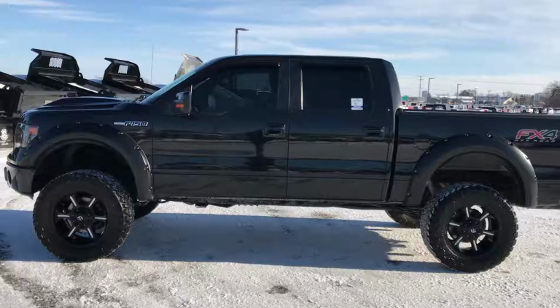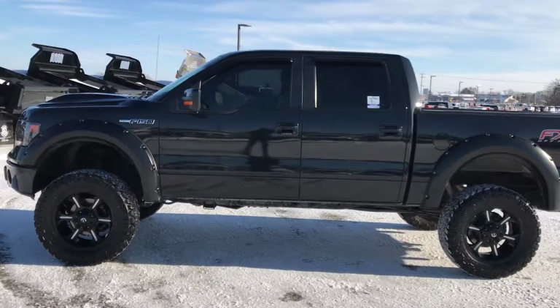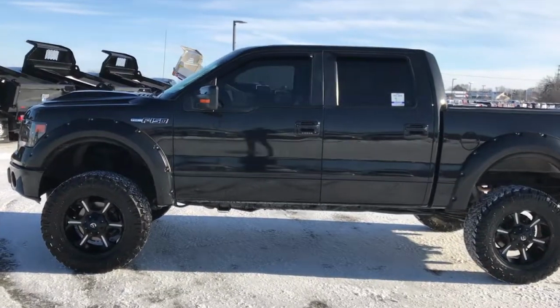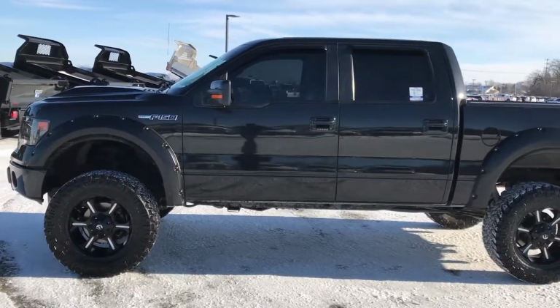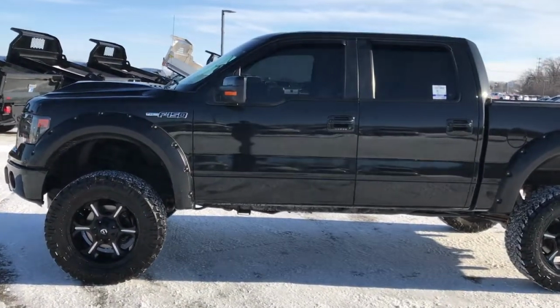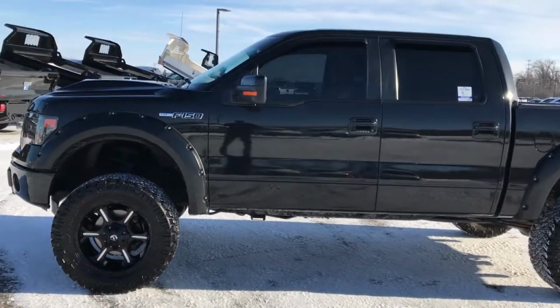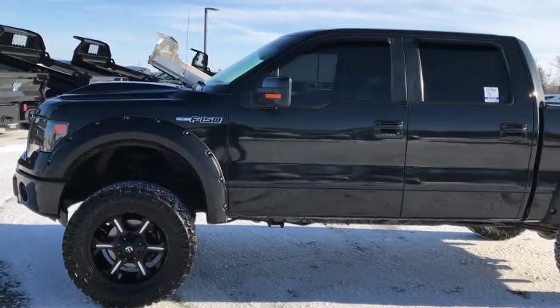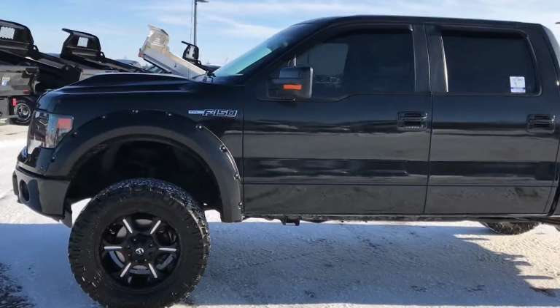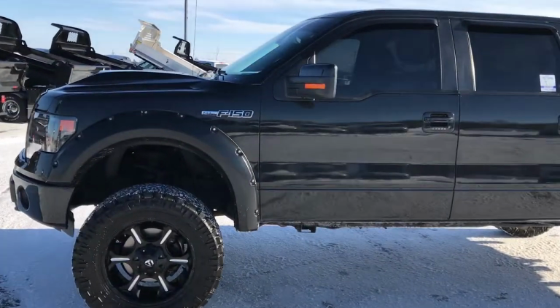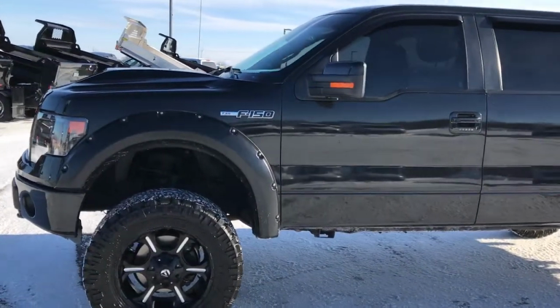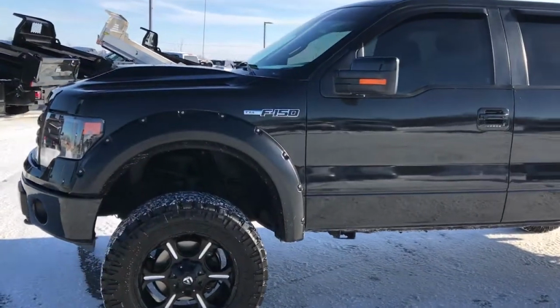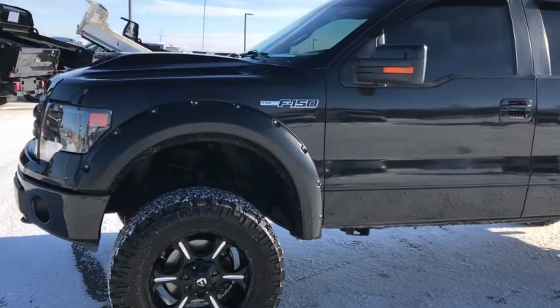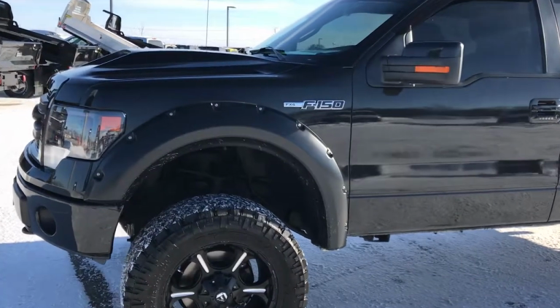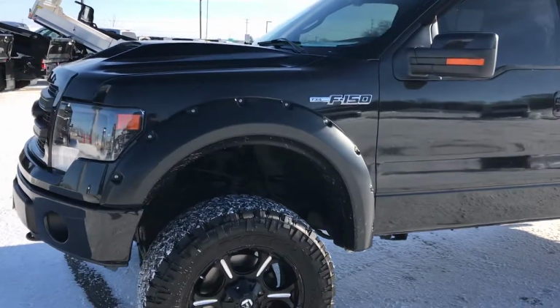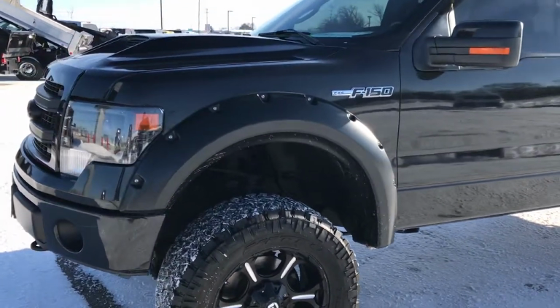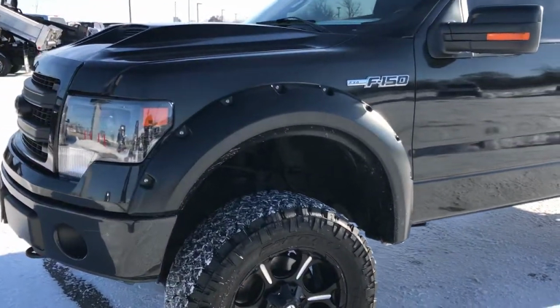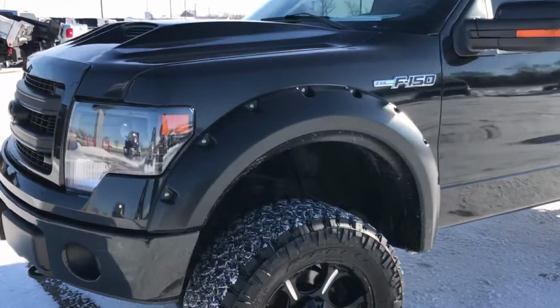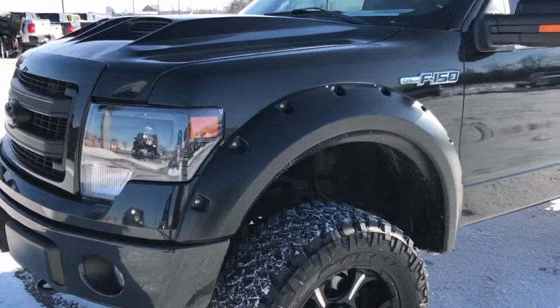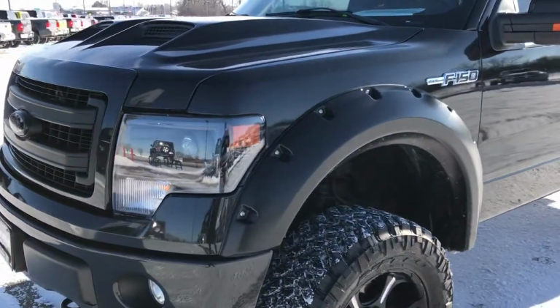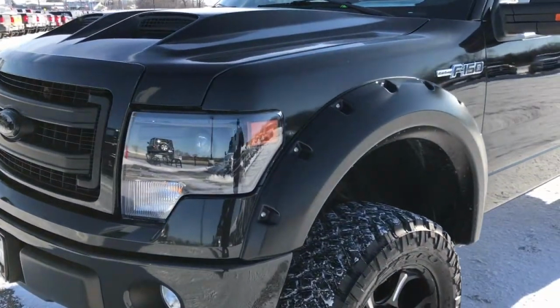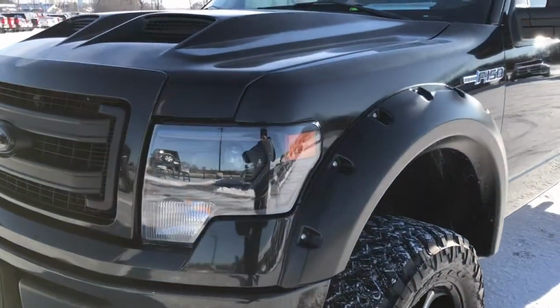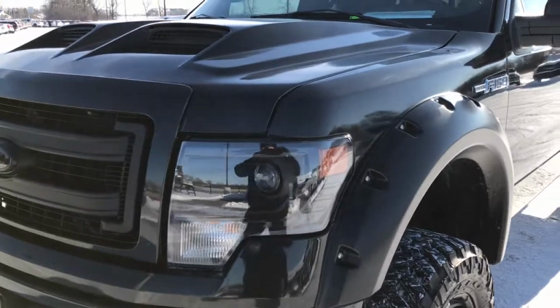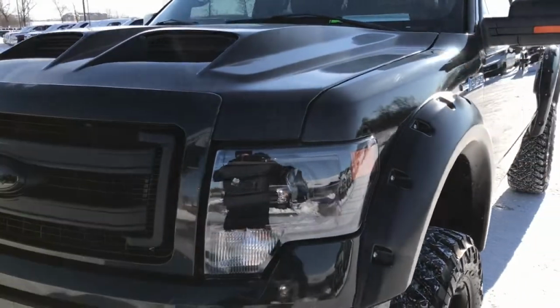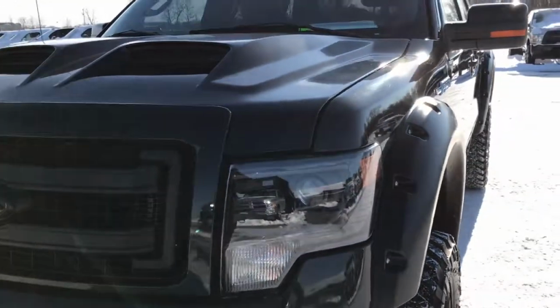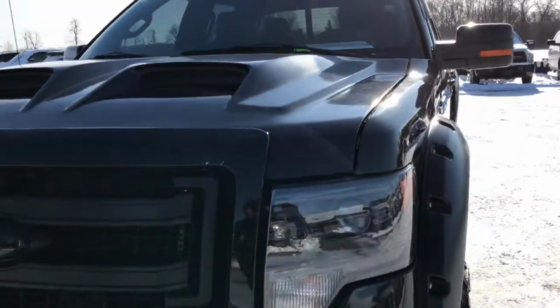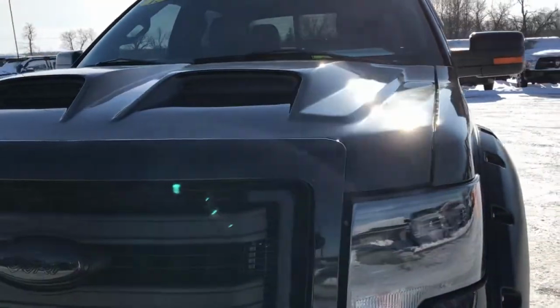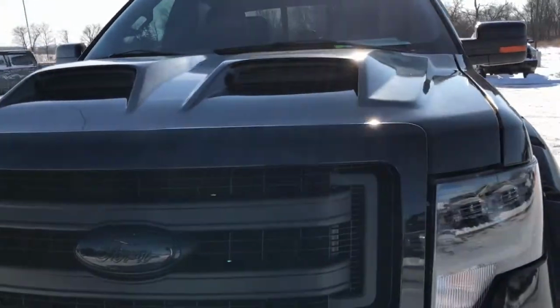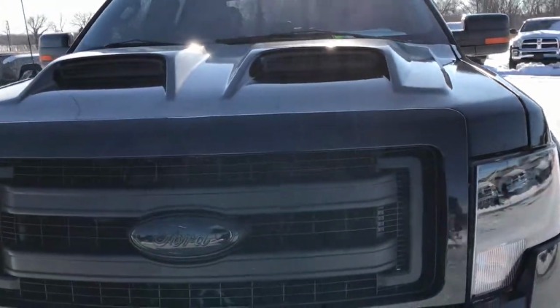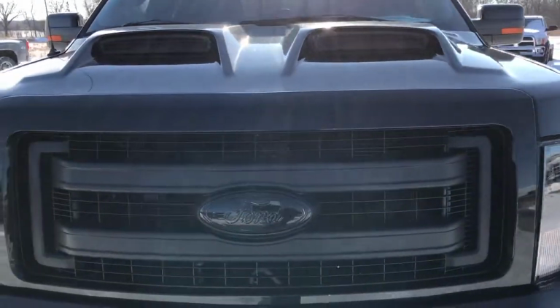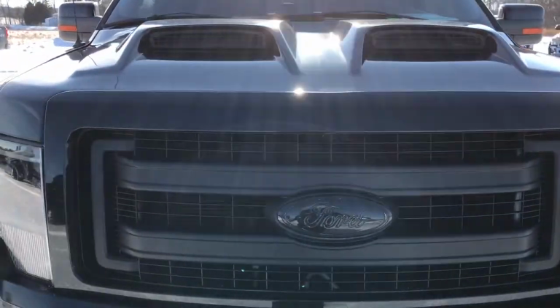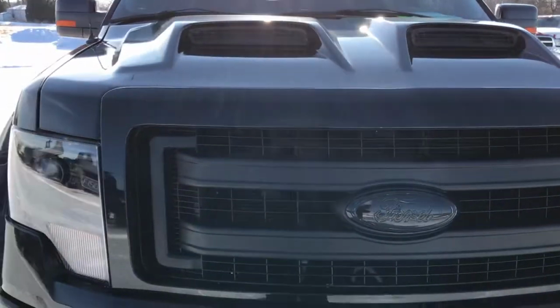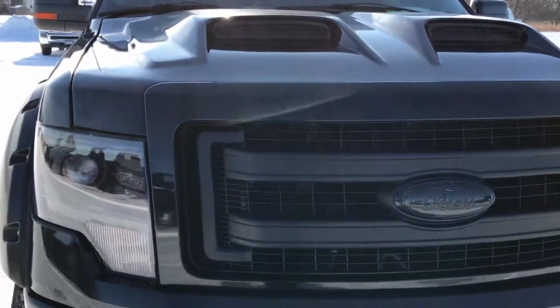This is stock number 9378. We are here at Summit Automotive in Fond du Lac, Wisconsin, your new and used half-ton truck headquarters. Today we are checking out this super clean 2013 Ford F-150 SuperCrew short box.